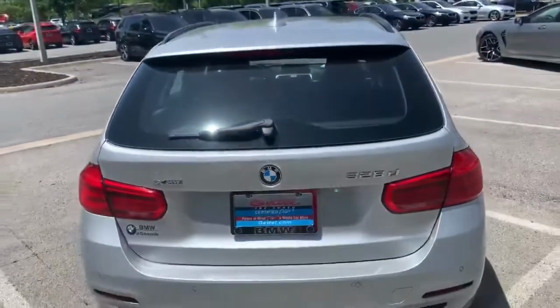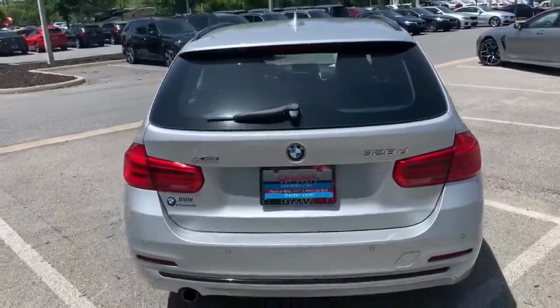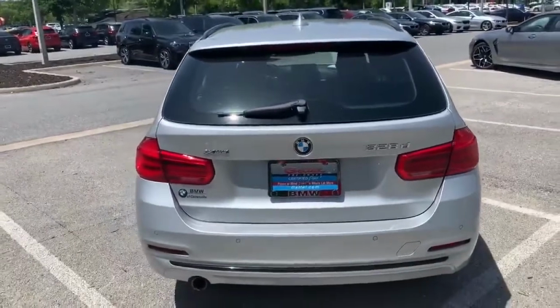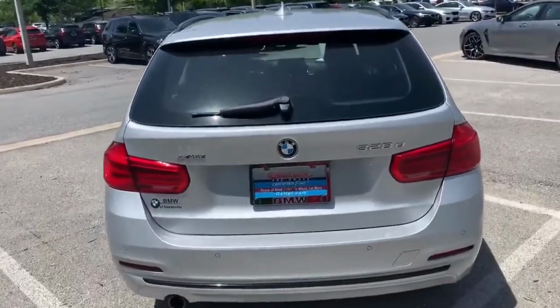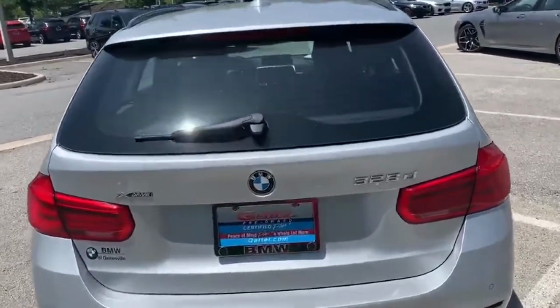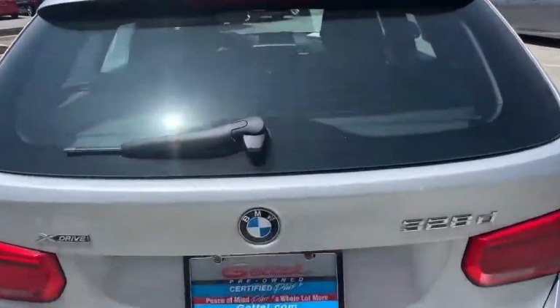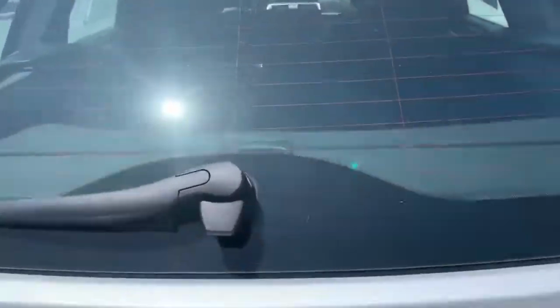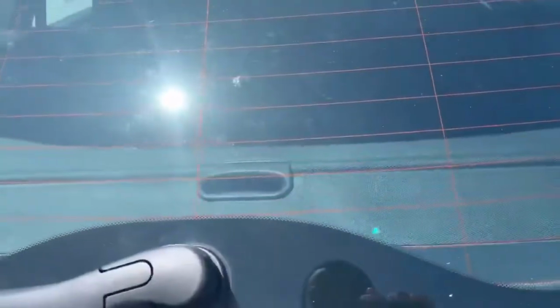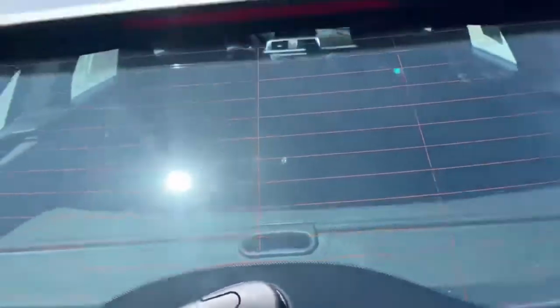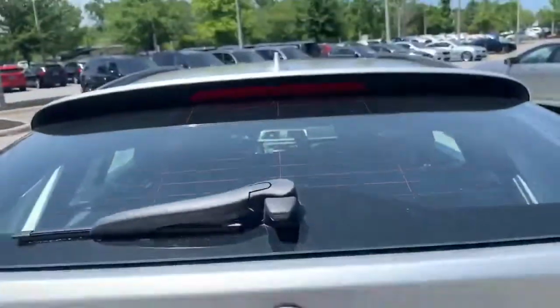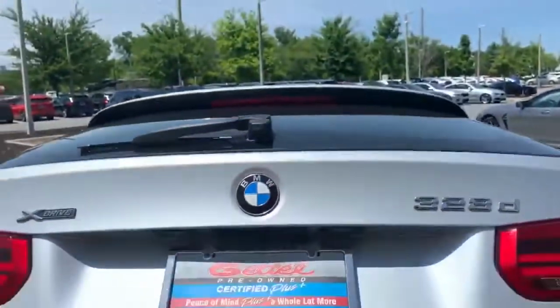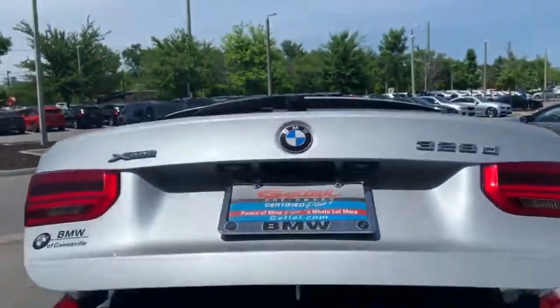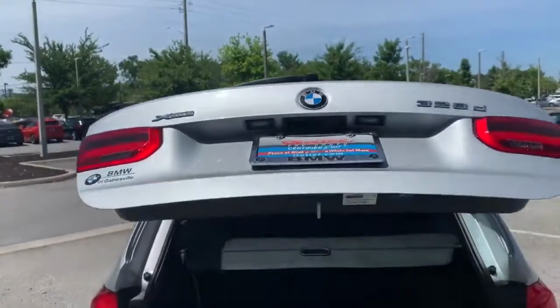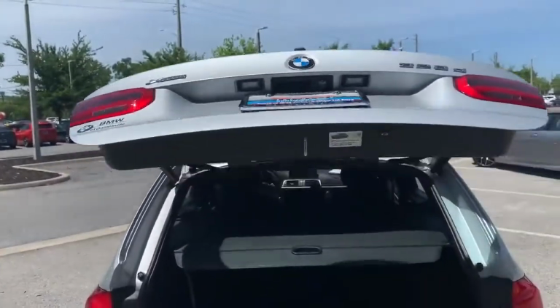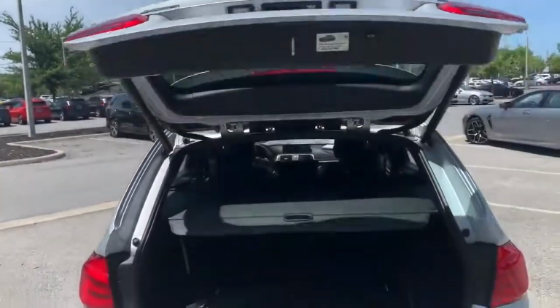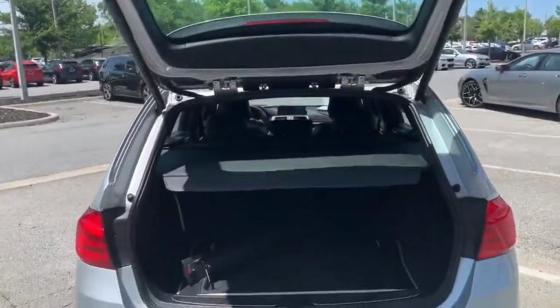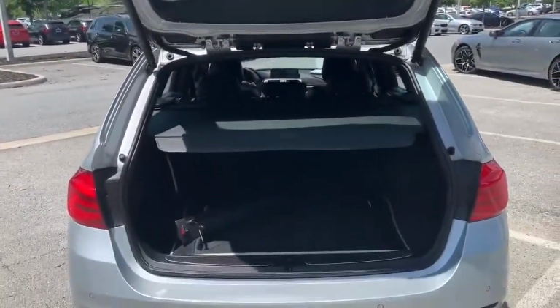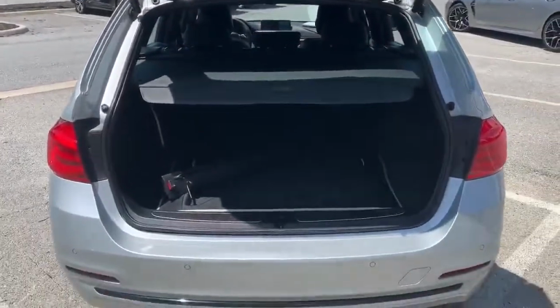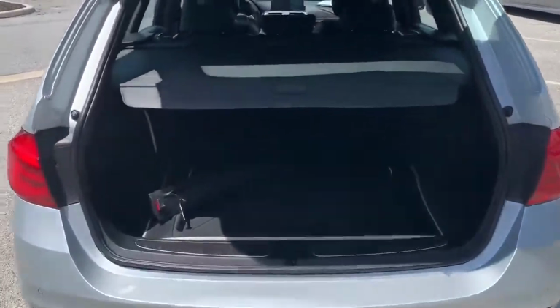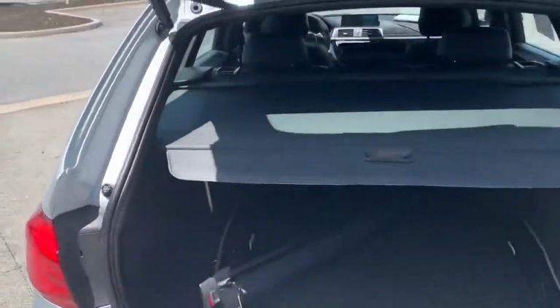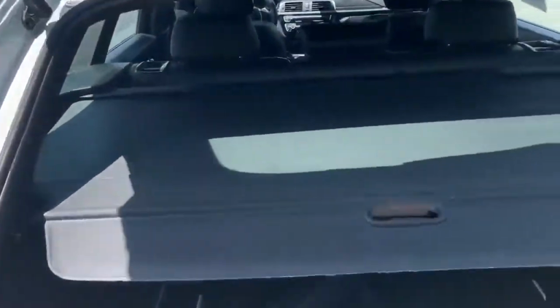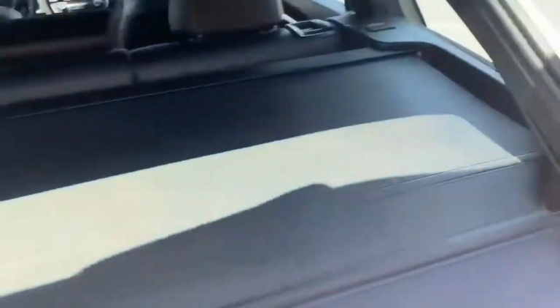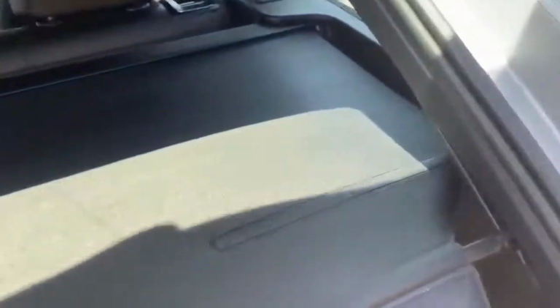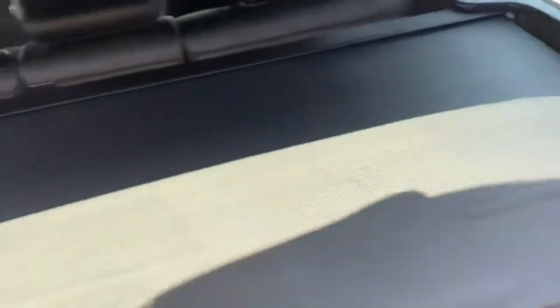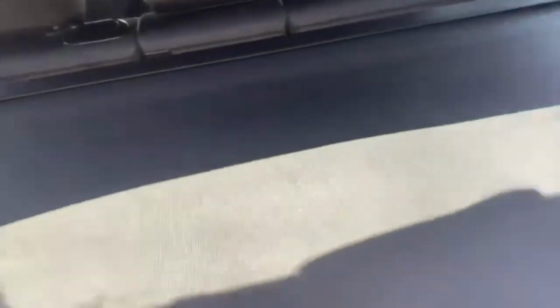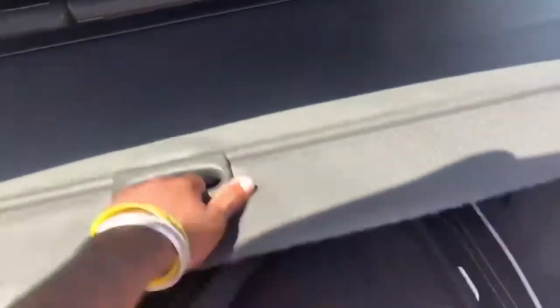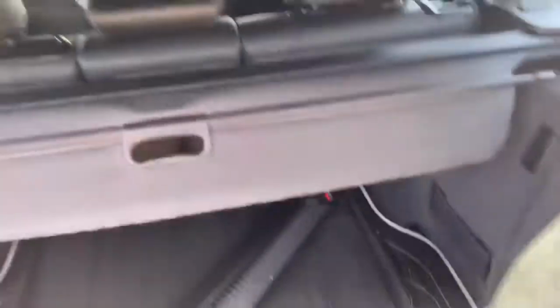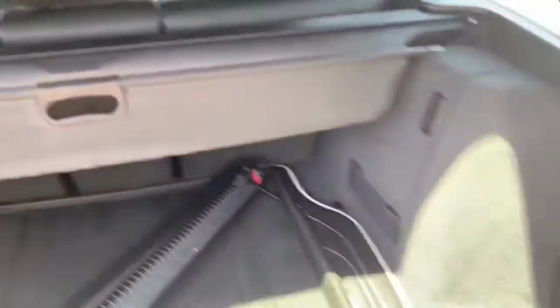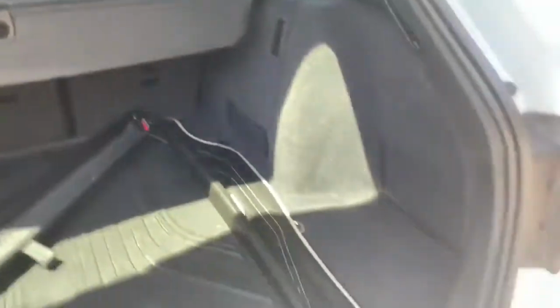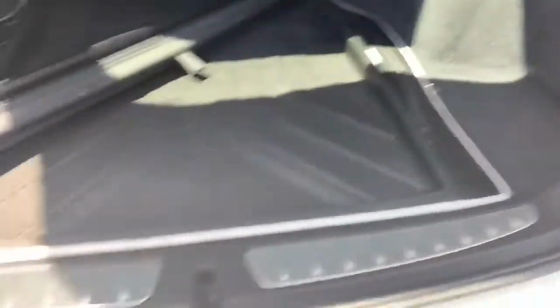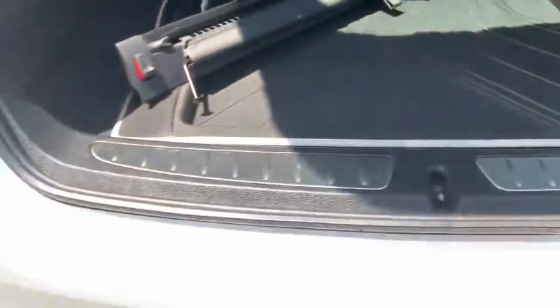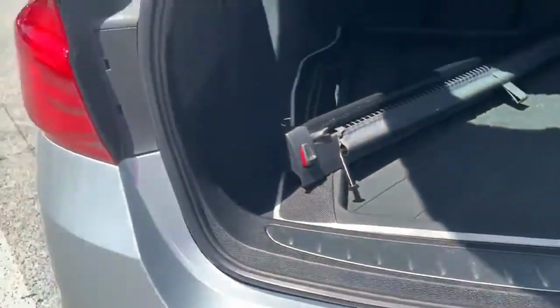Now you get the best part of having a wagon, which is going to be all this extra trunk space. The power tailgate, of course, will just one touch and it opens for you. Comes with a protective cover so people can't see into the trunk. Moving it out of the way shows you how much trunk space you really have.